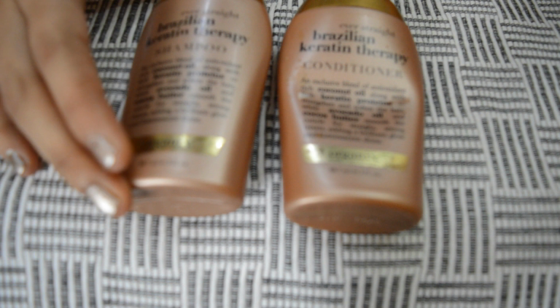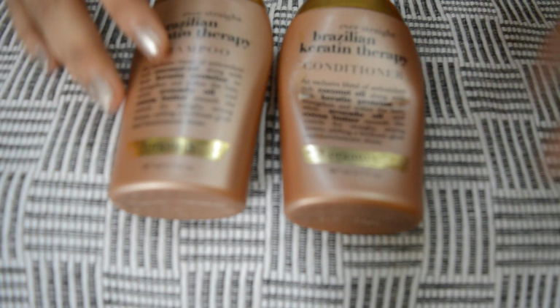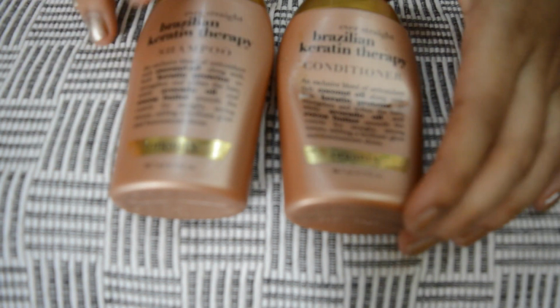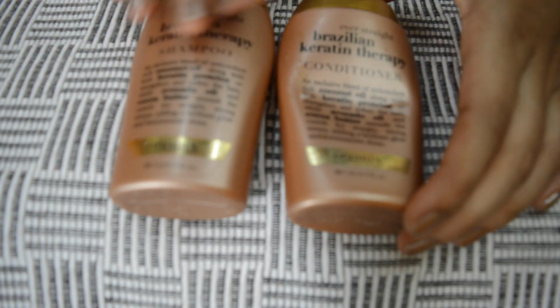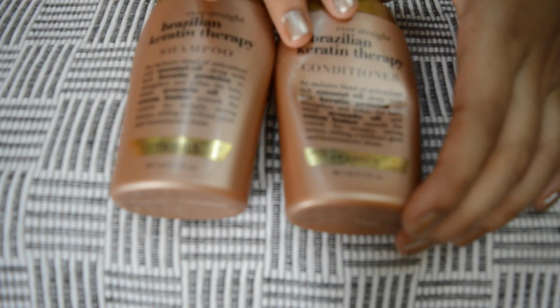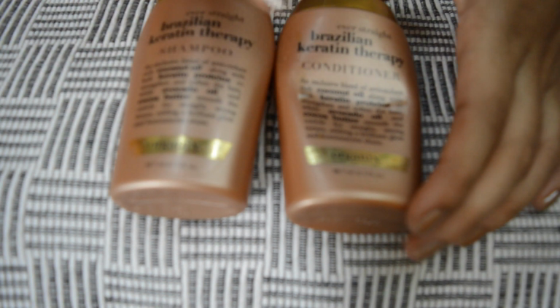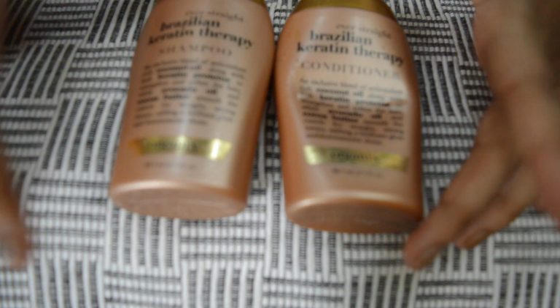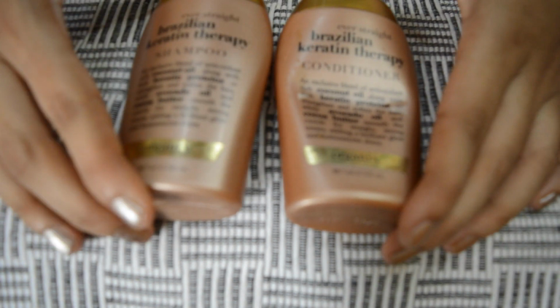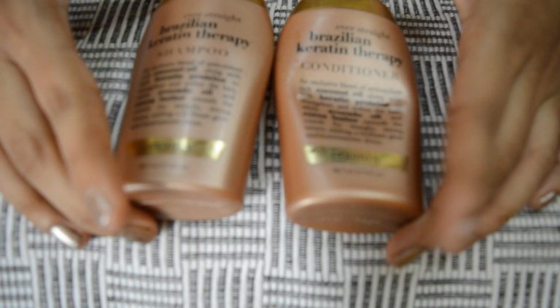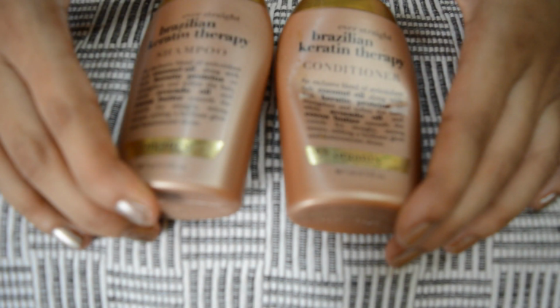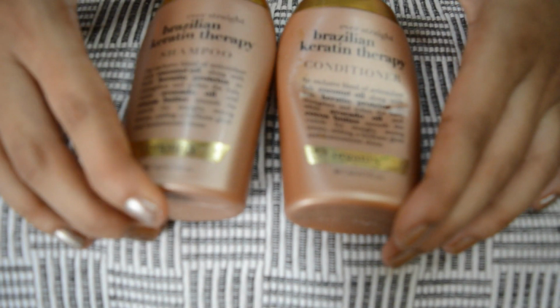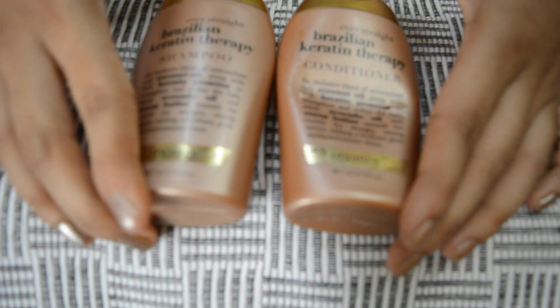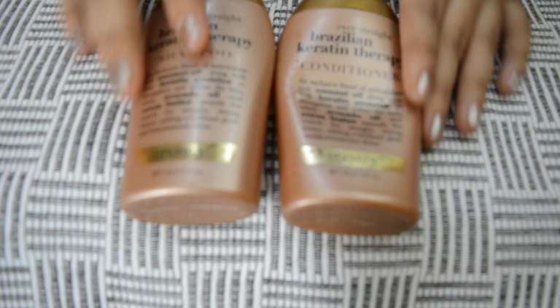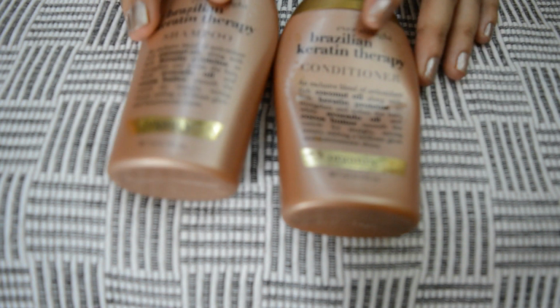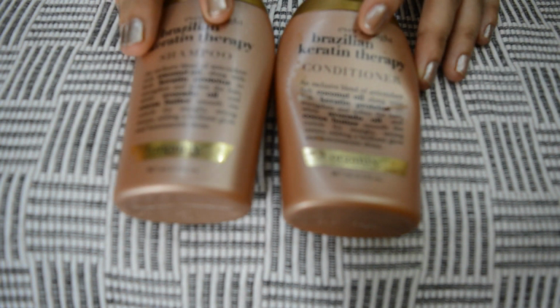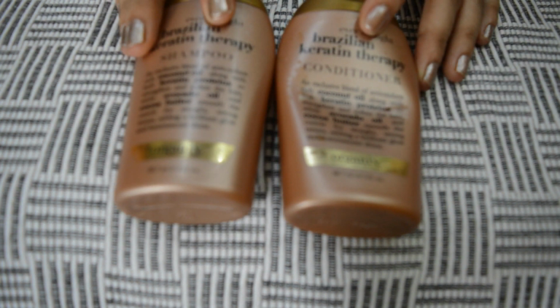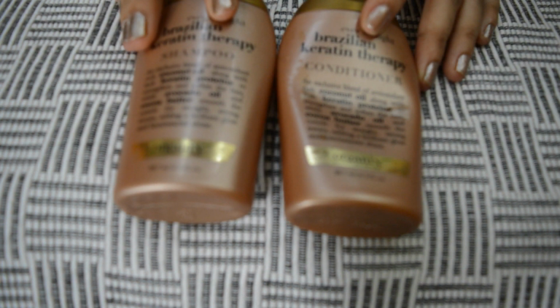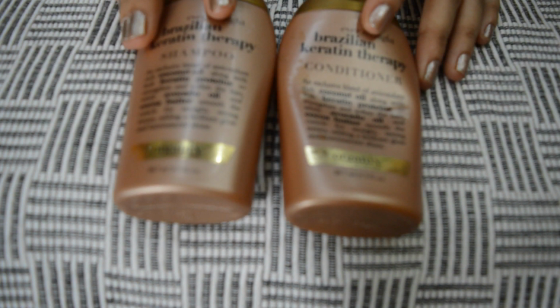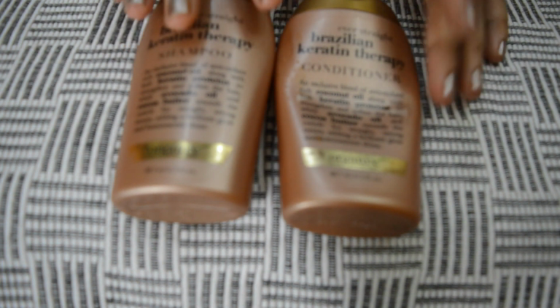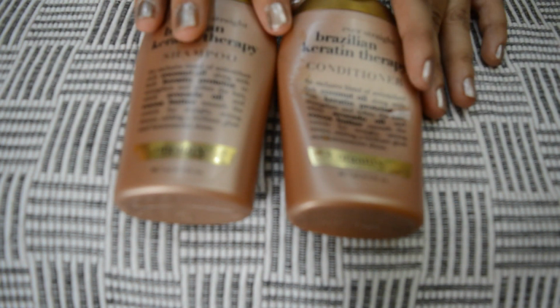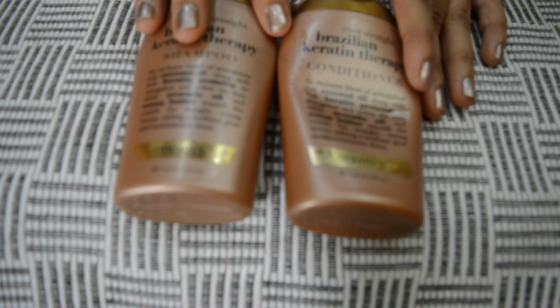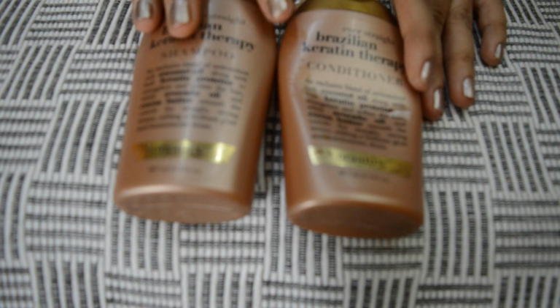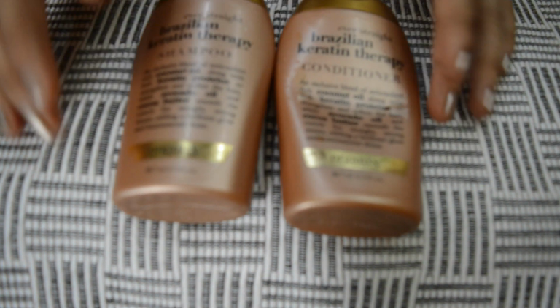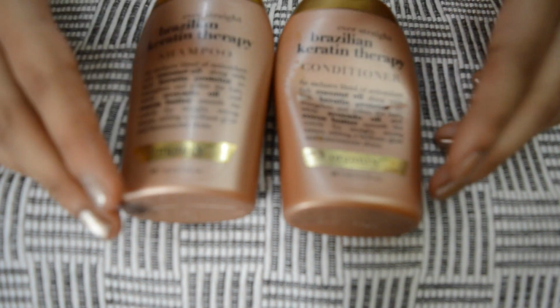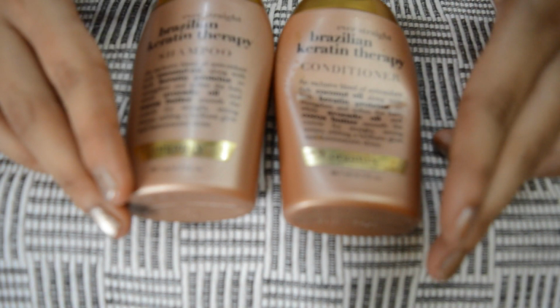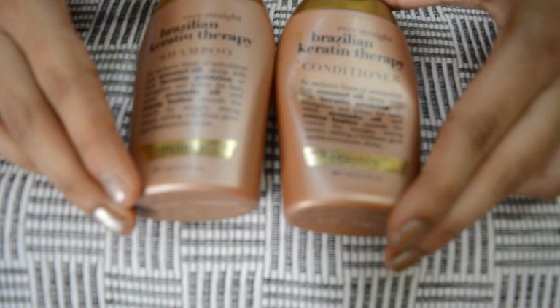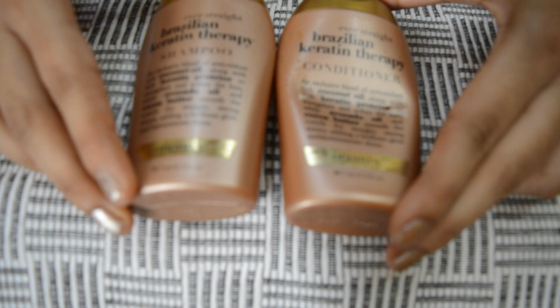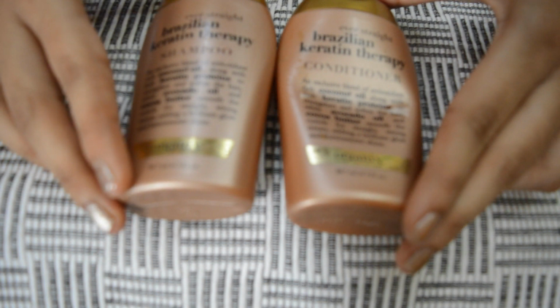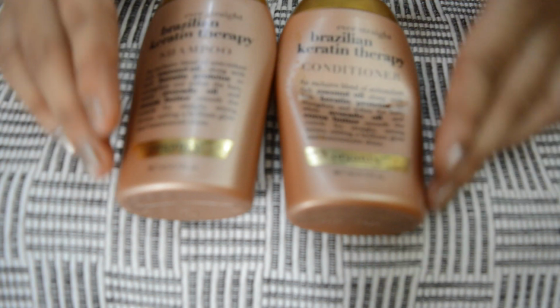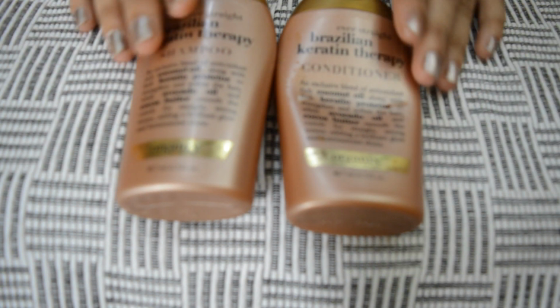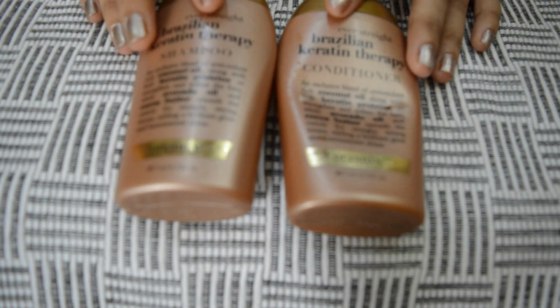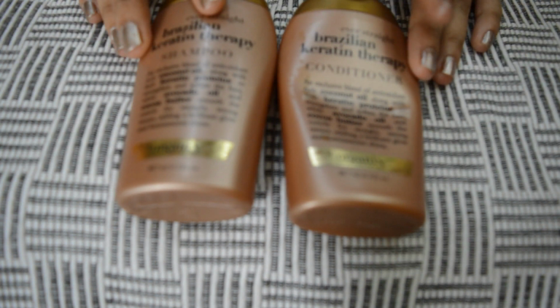Coming to my experience with the shampoo and conditioner, it restored moisture to my hair without weighing it down. My hair looks so soft and shiny. It makes my hair almost 50 percent straighter and it's very easy to style as well.